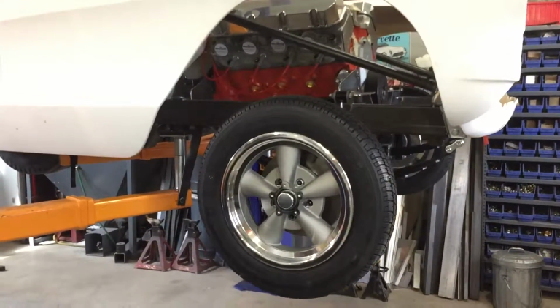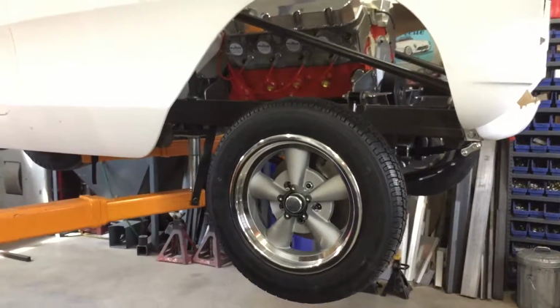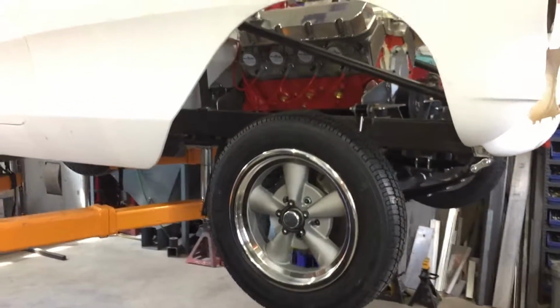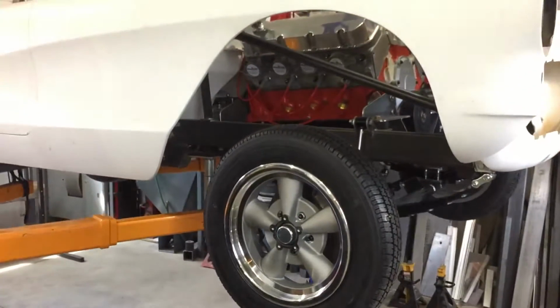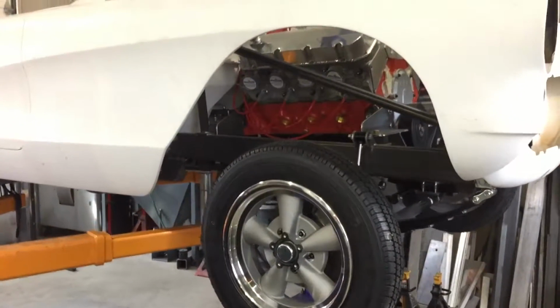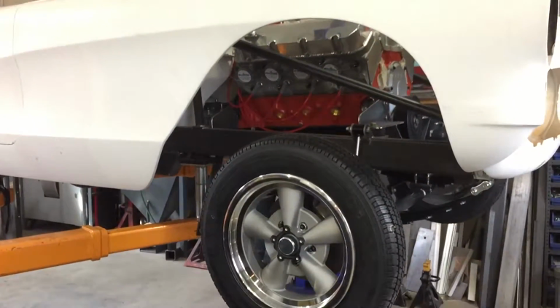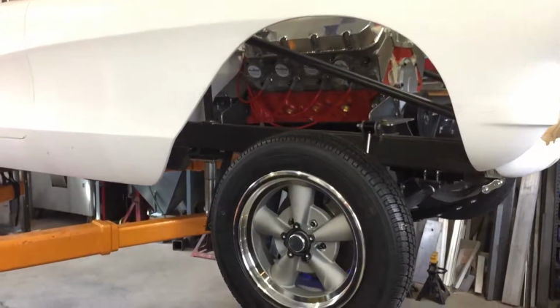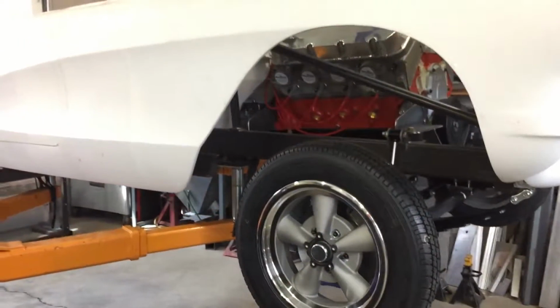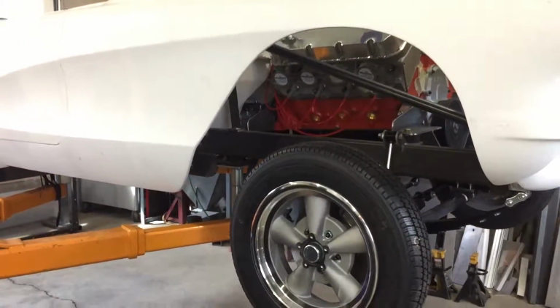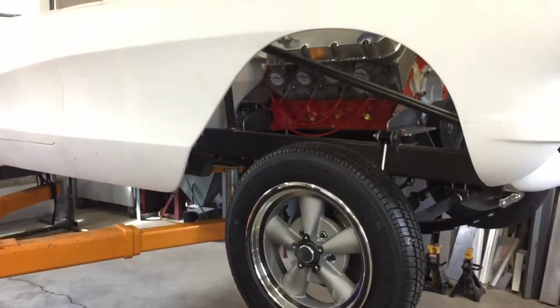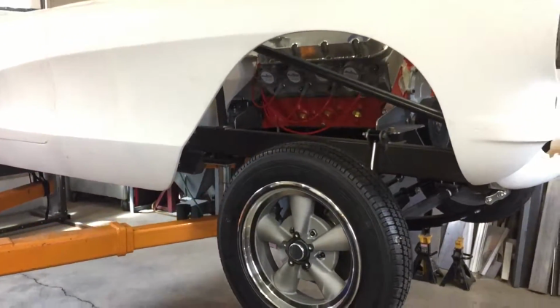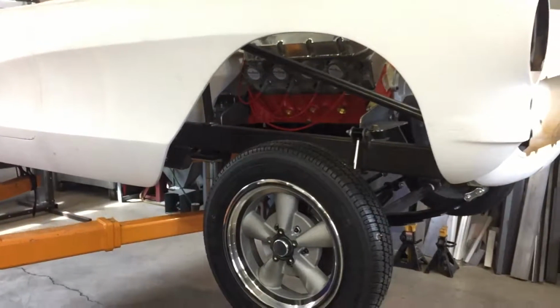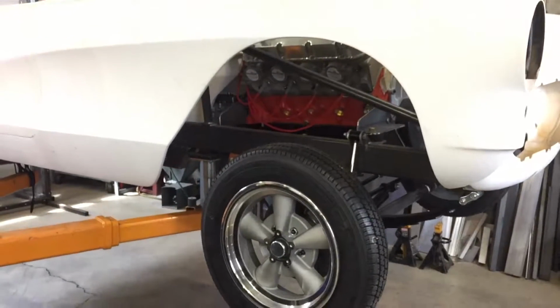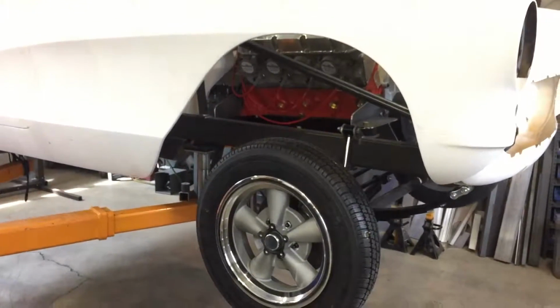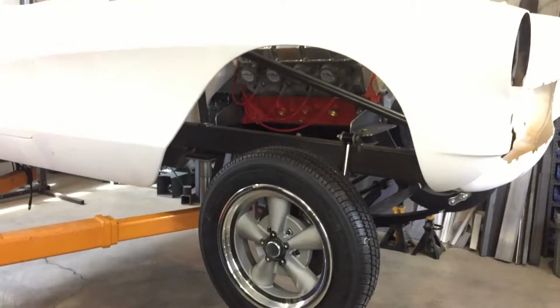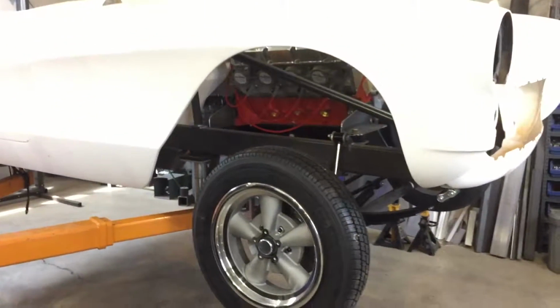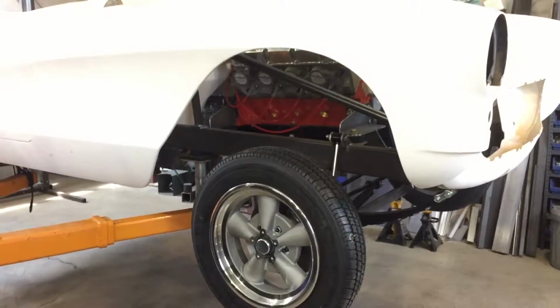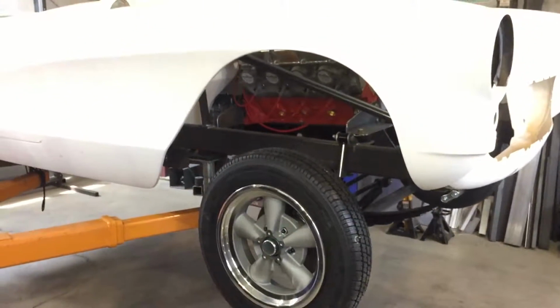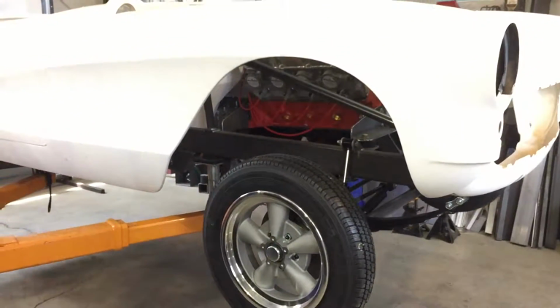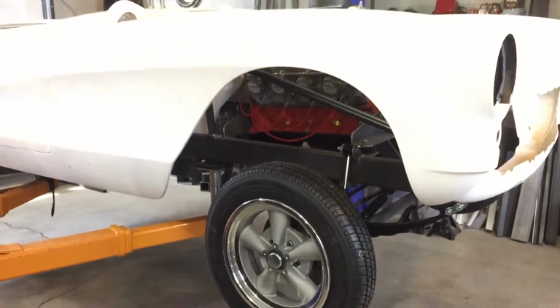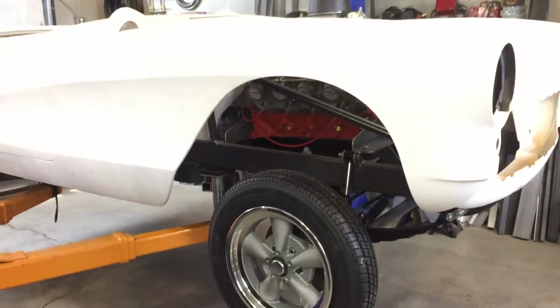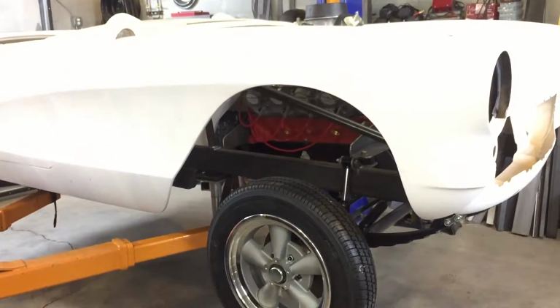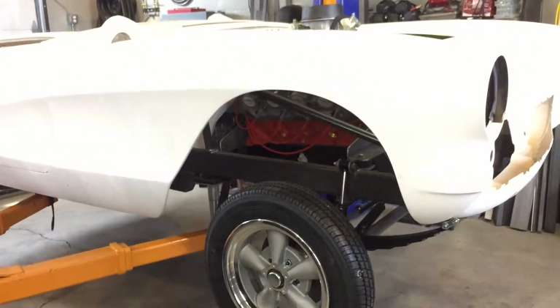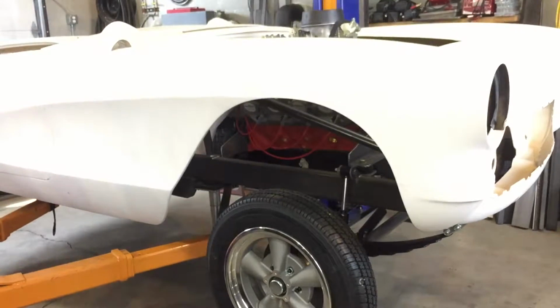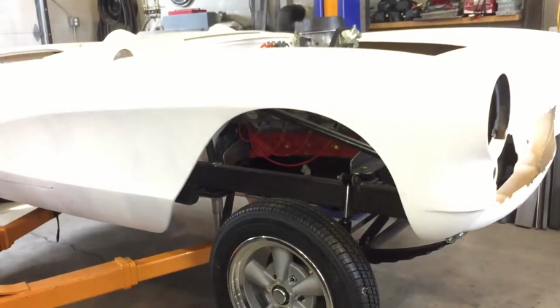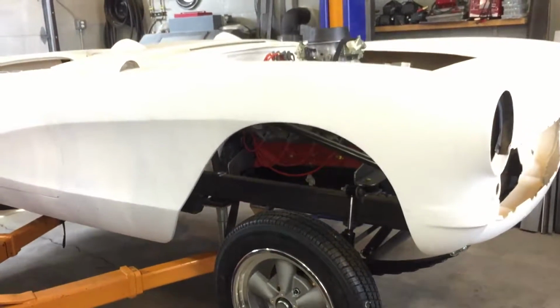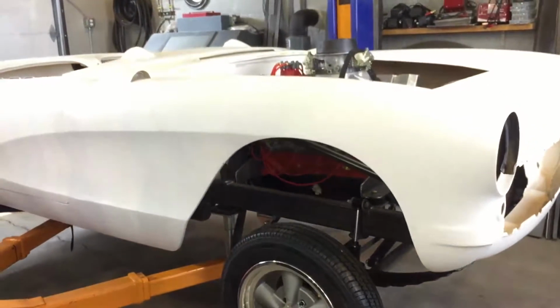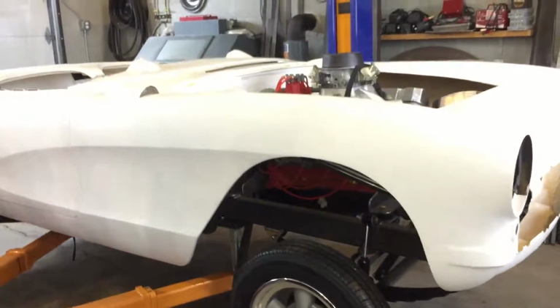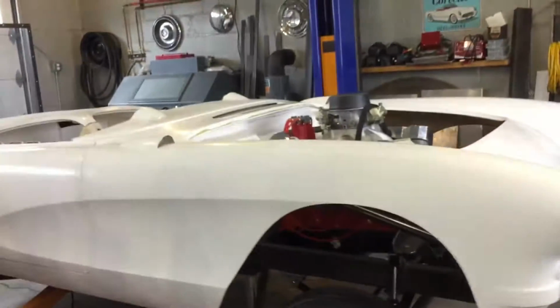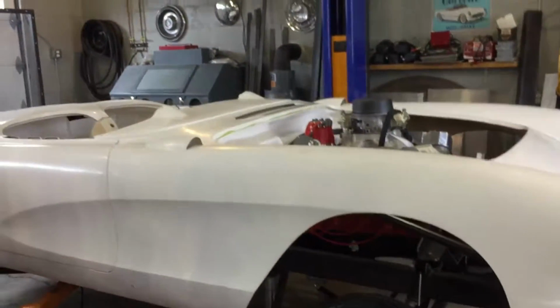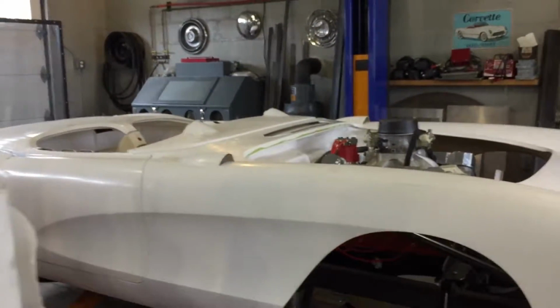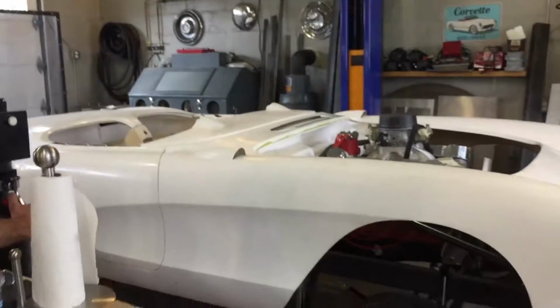Classic gasser look. I heard this is going to be over 800 horsepower and over 800 foot-pounds of torque.